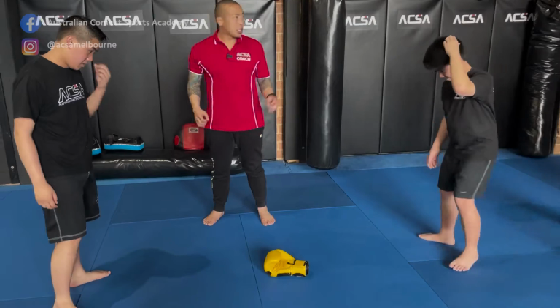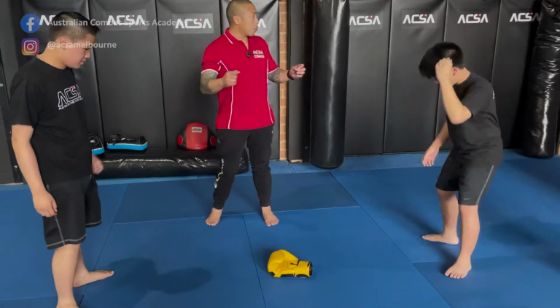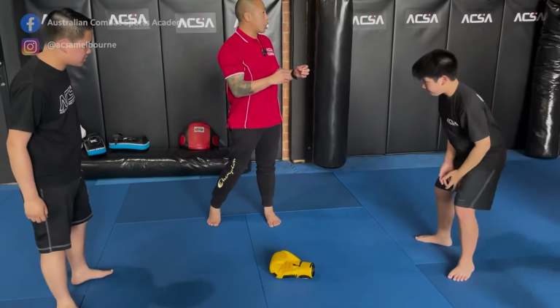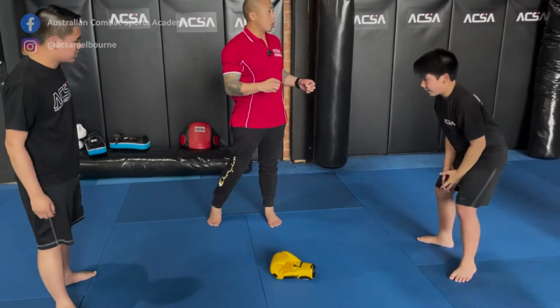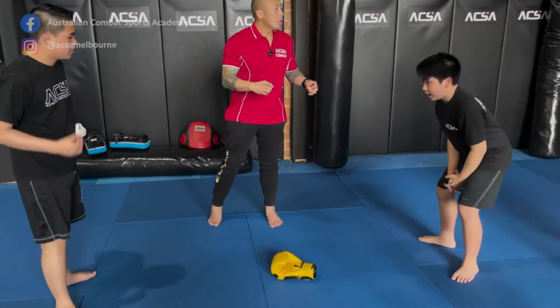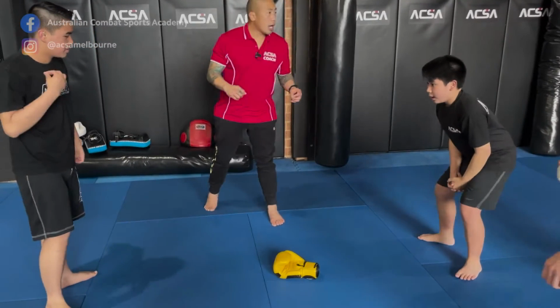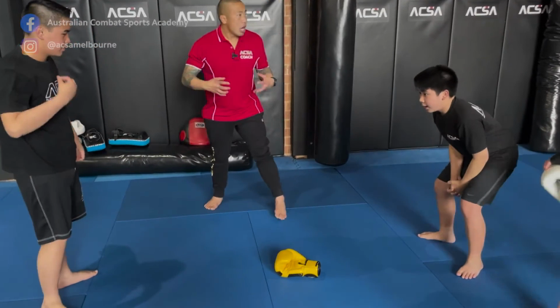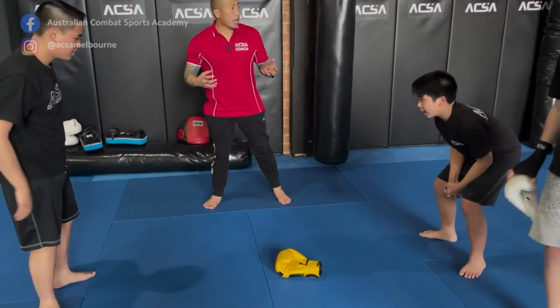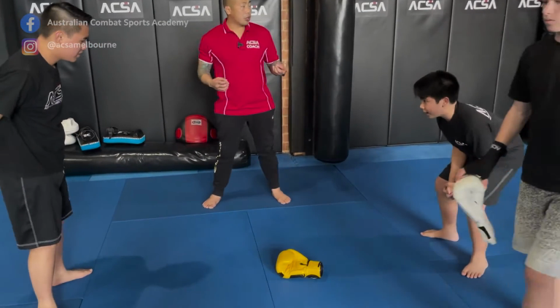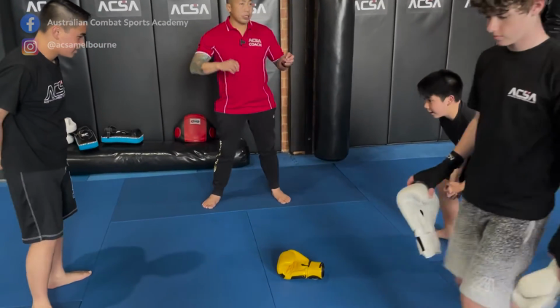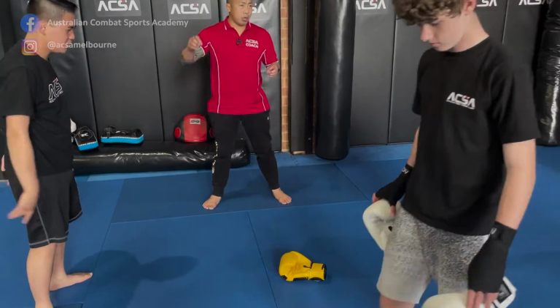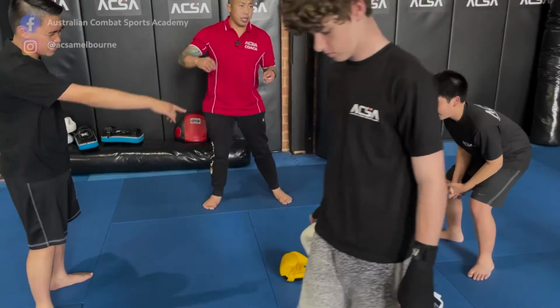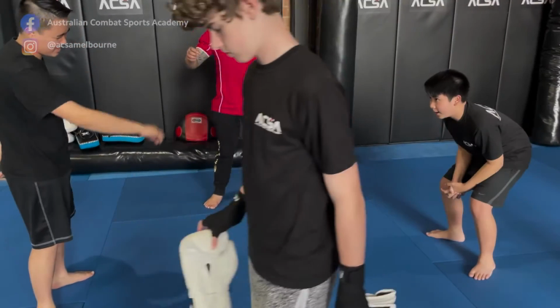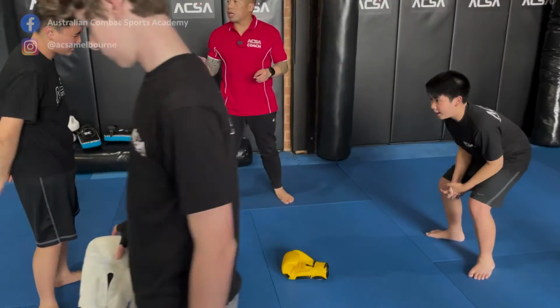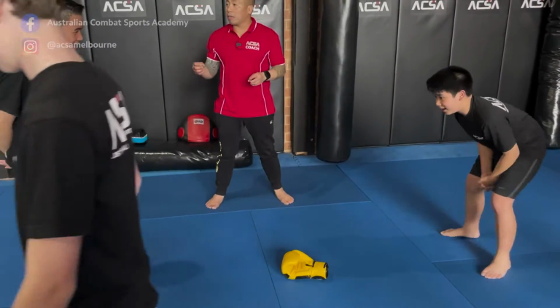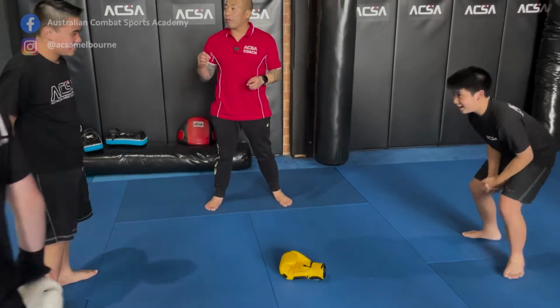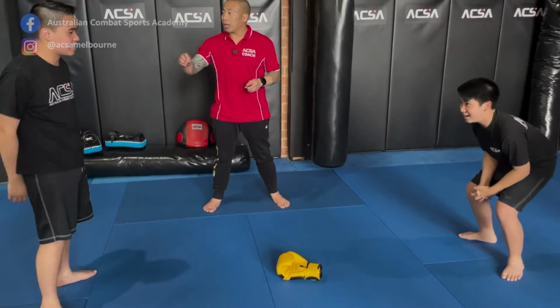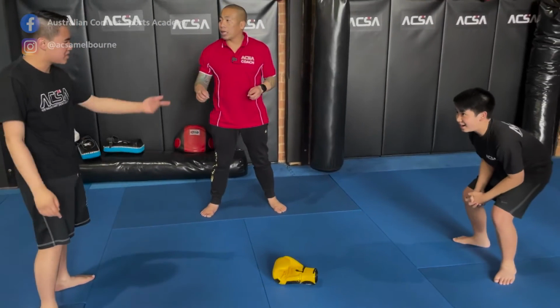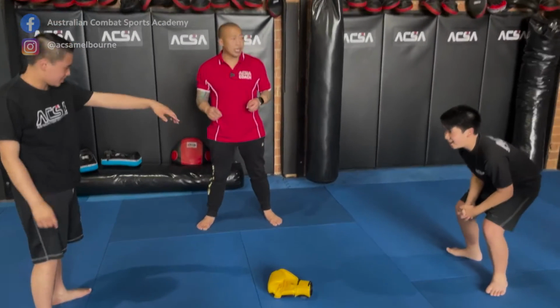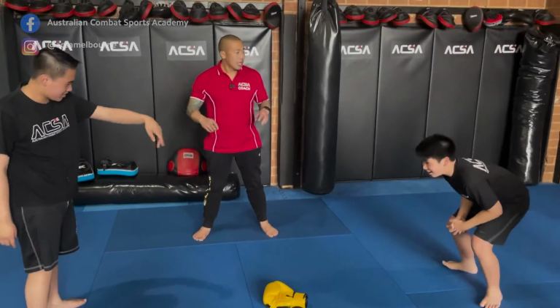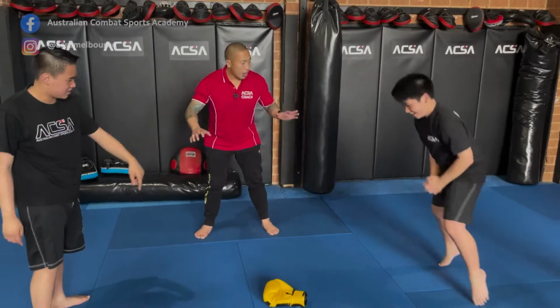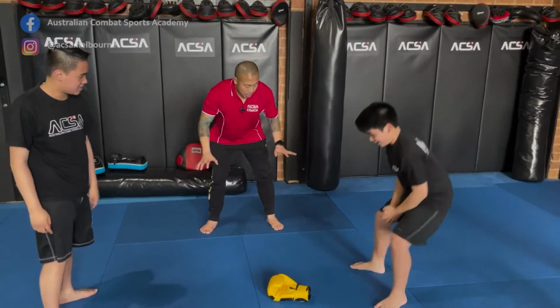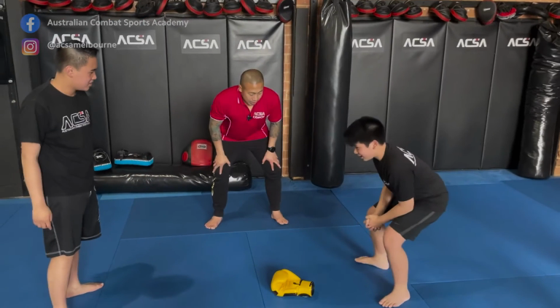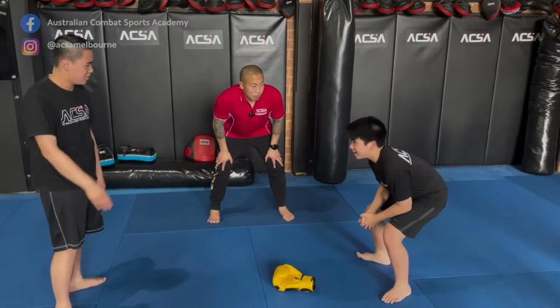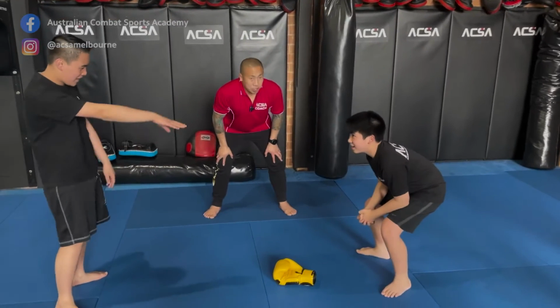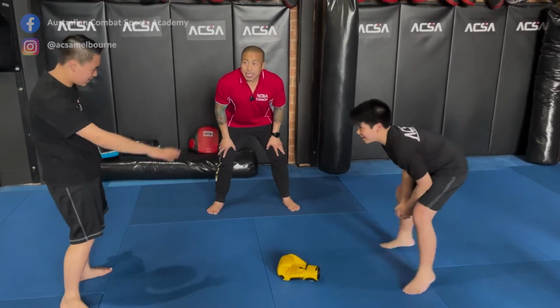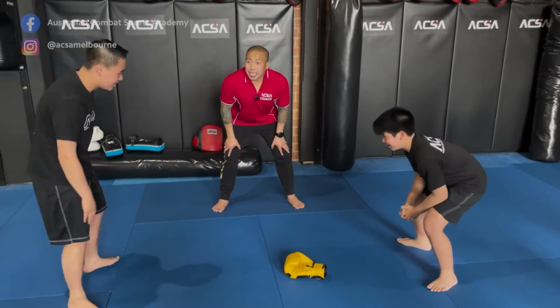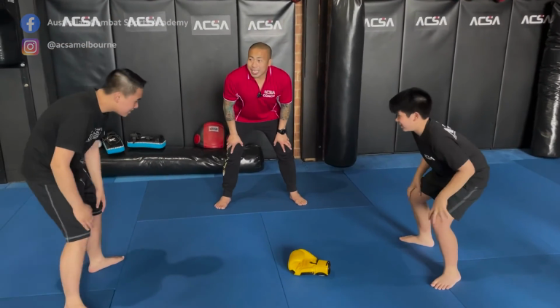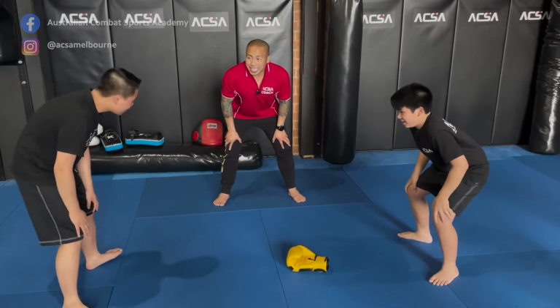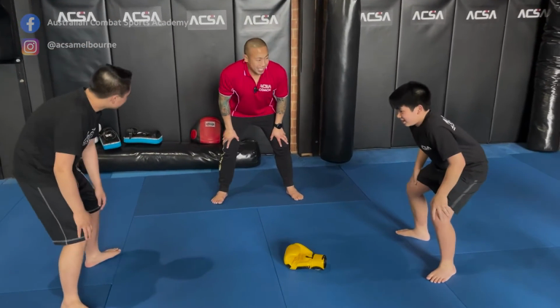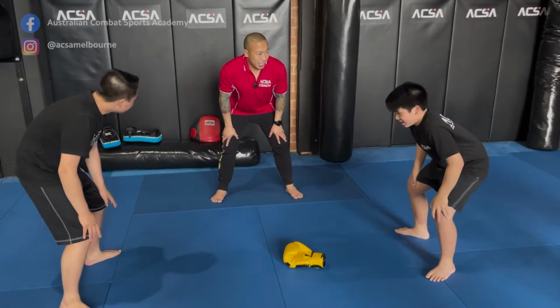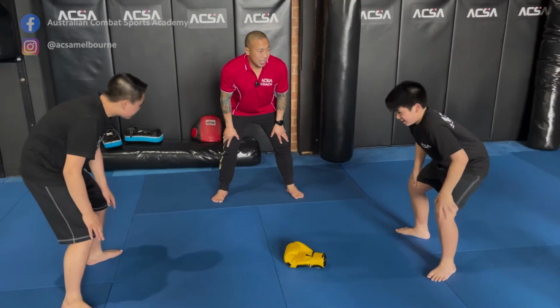So it's a reaction drill. A reaction drill because in boxing, in Thai boxing, you have to be able to react quickly. Default position is here, hands on your knees.